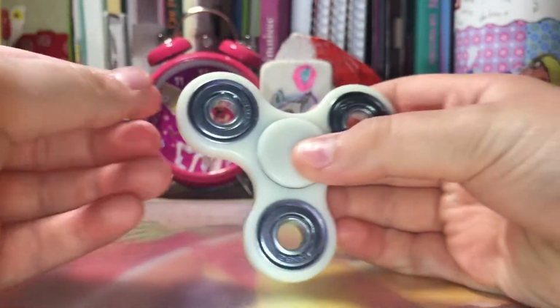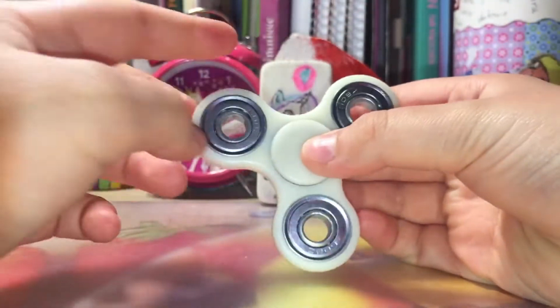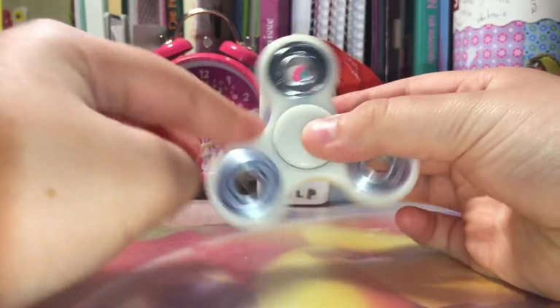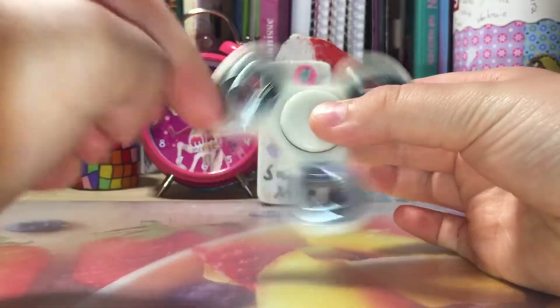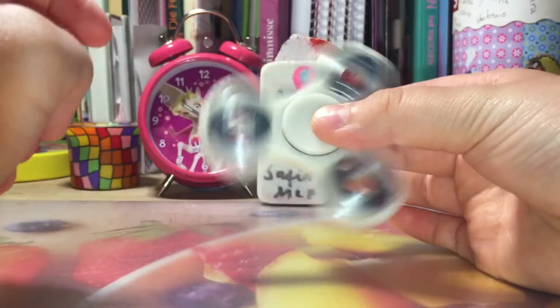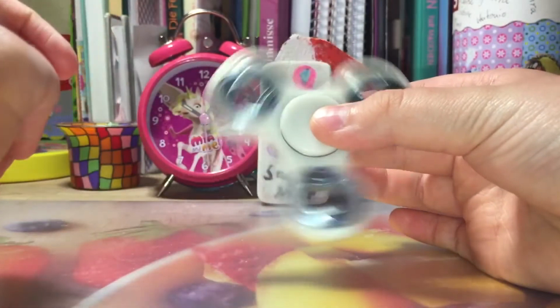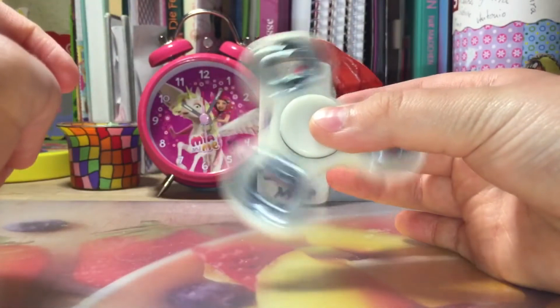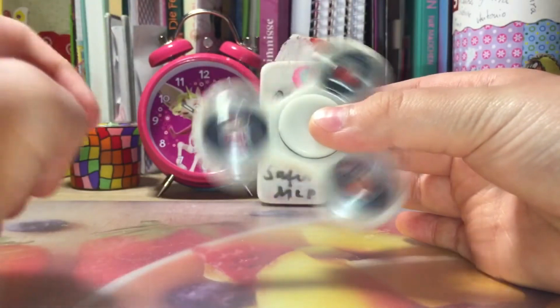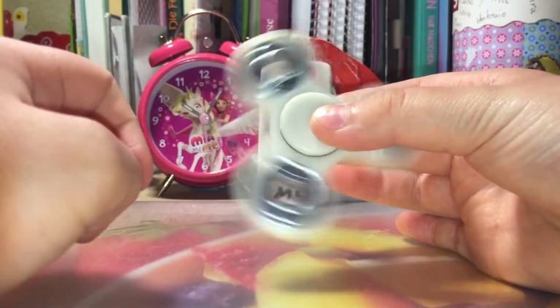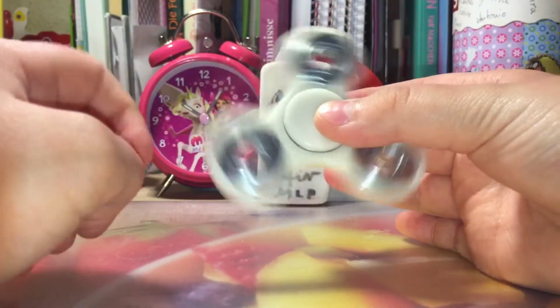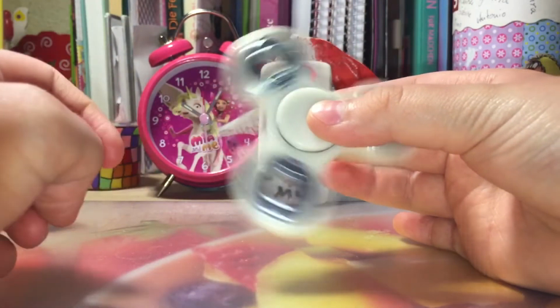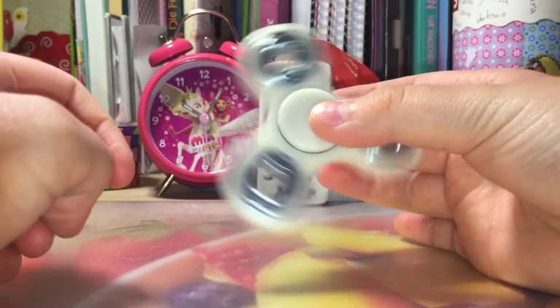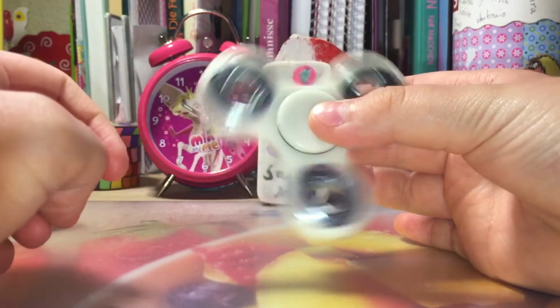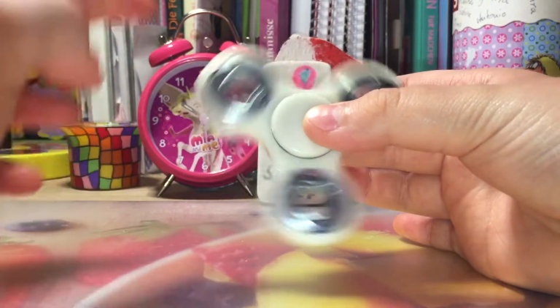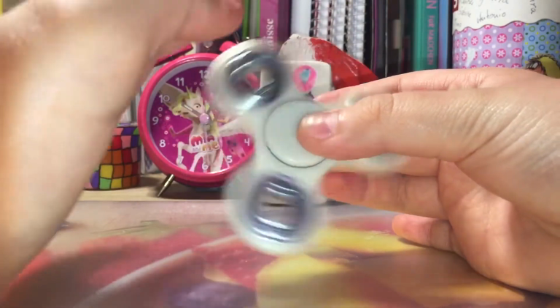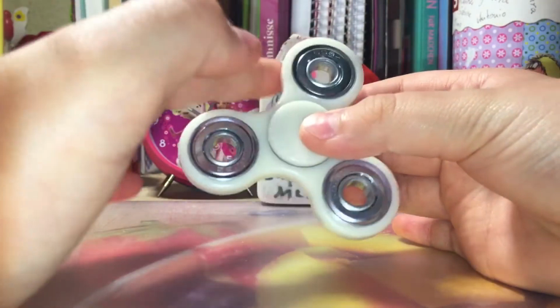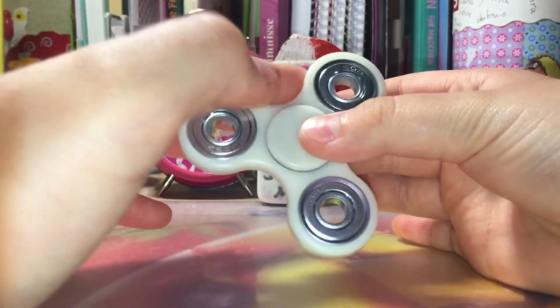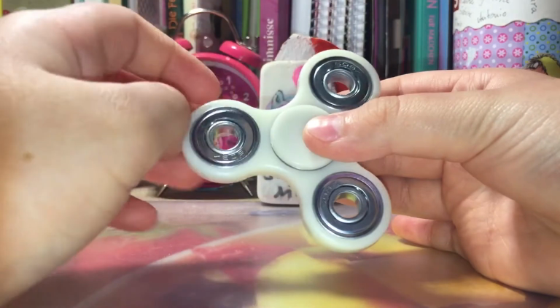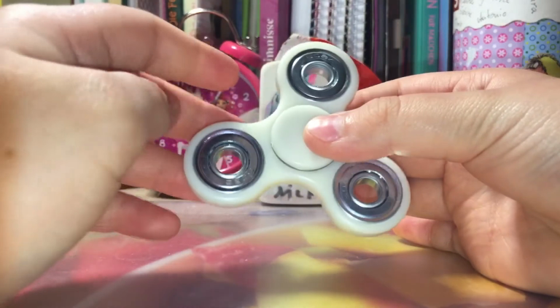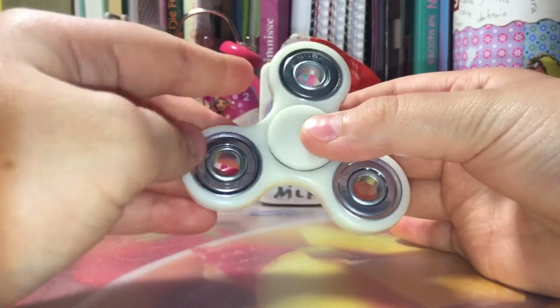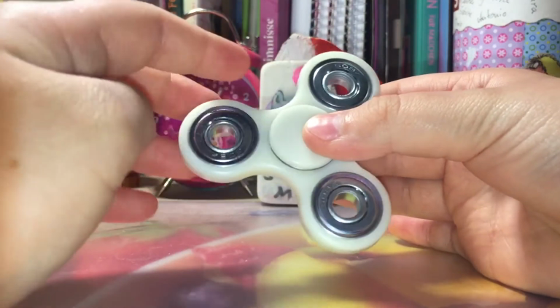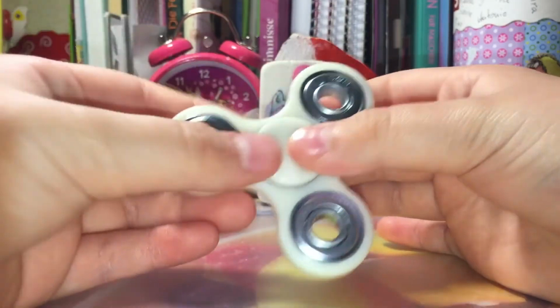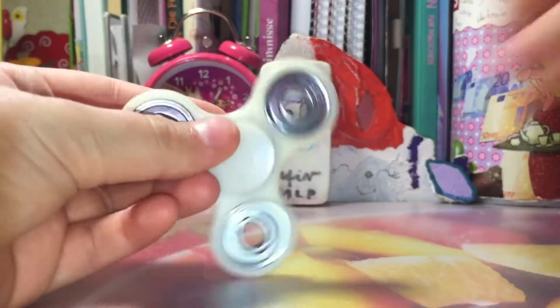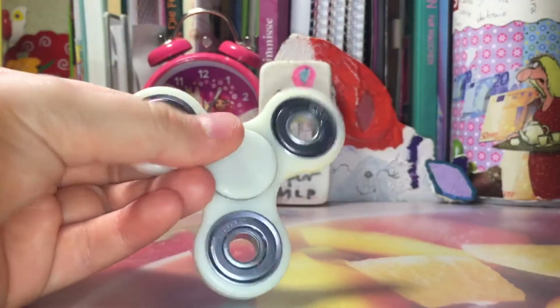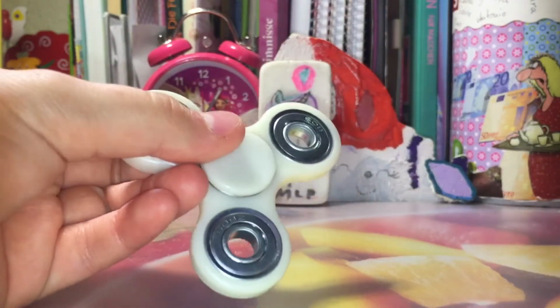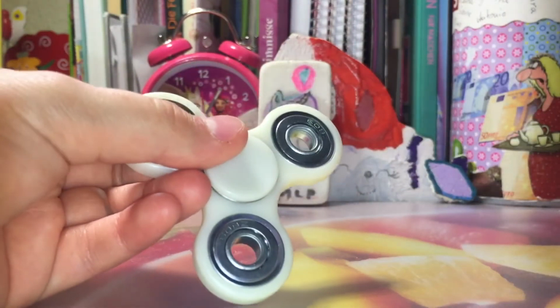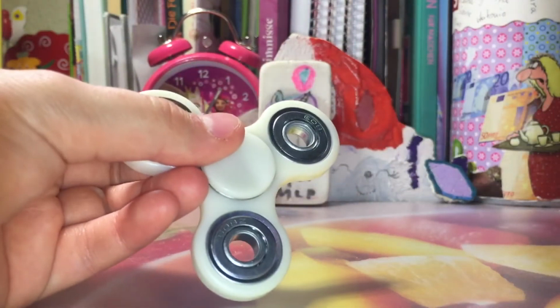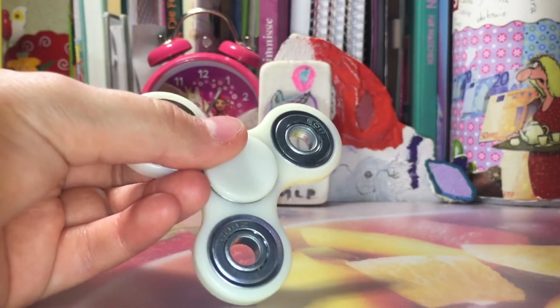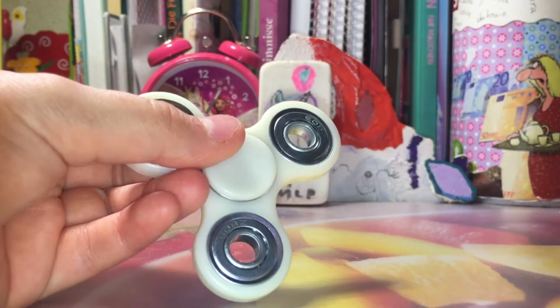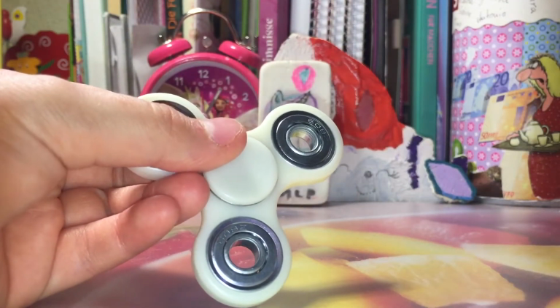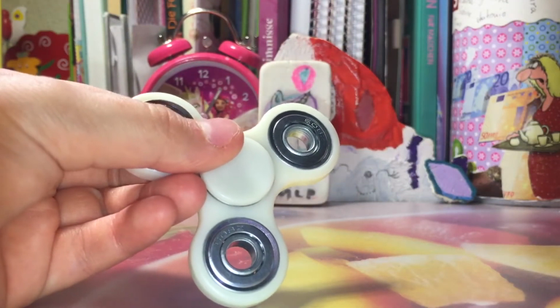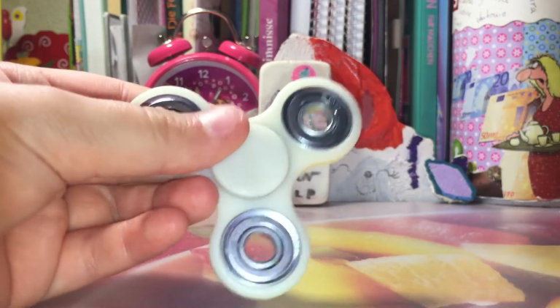There's a thing on both sides where you can spin it. Just use your fingers and you can spin! So, Fluttershy, you want to be first? Of course!